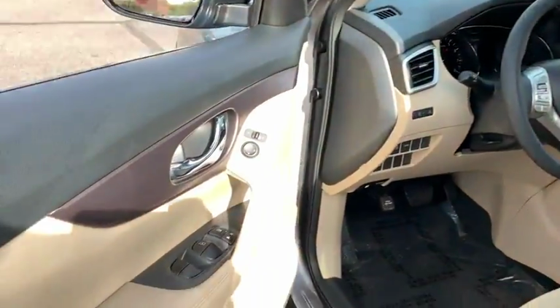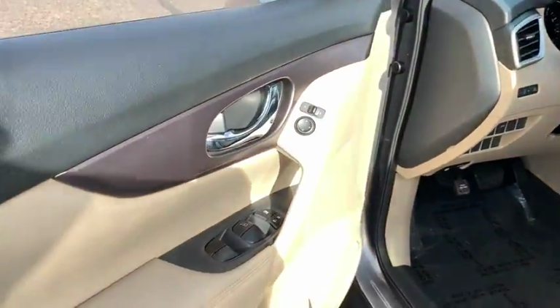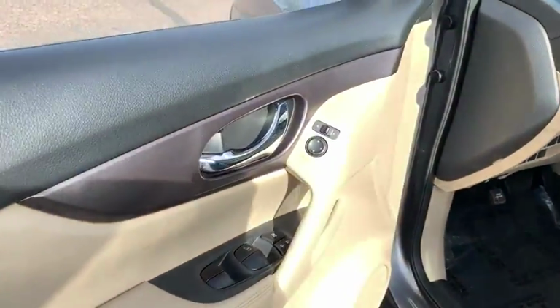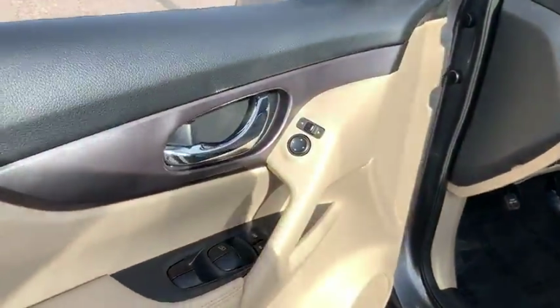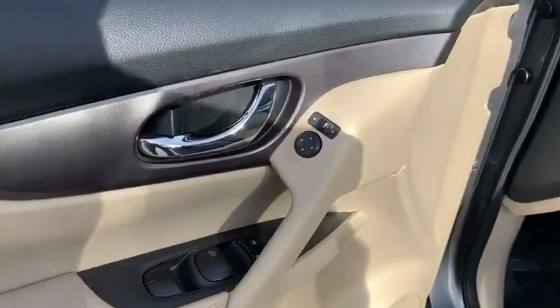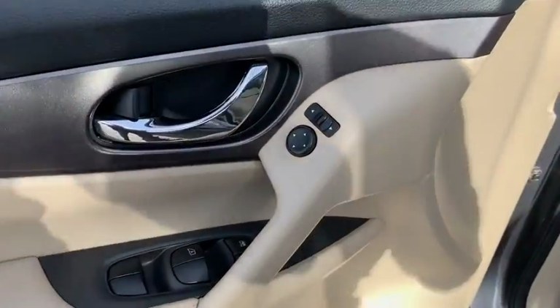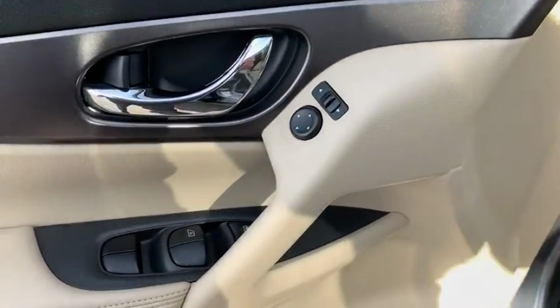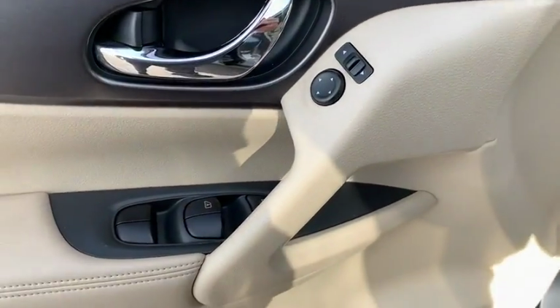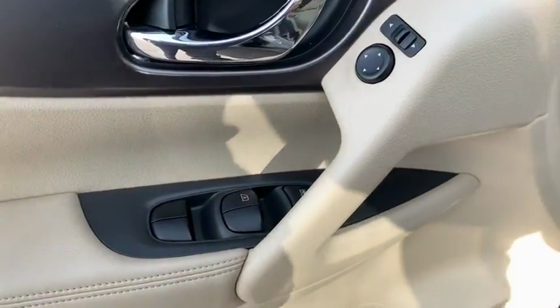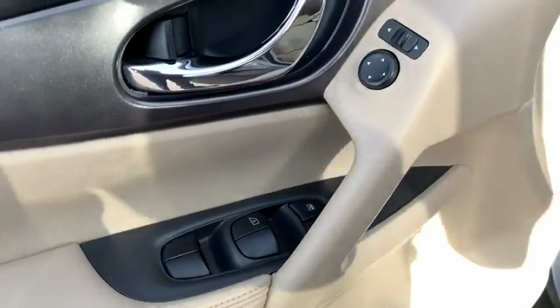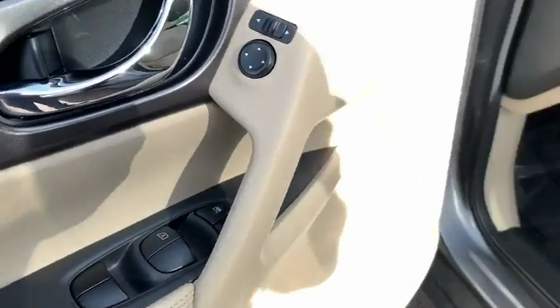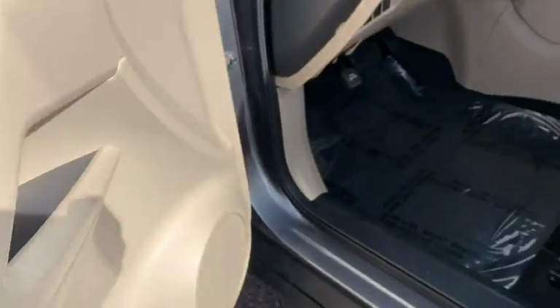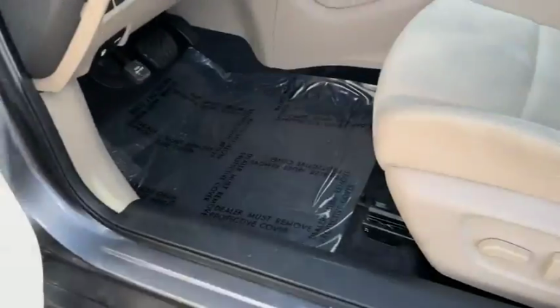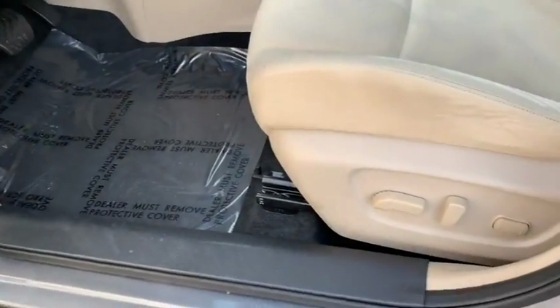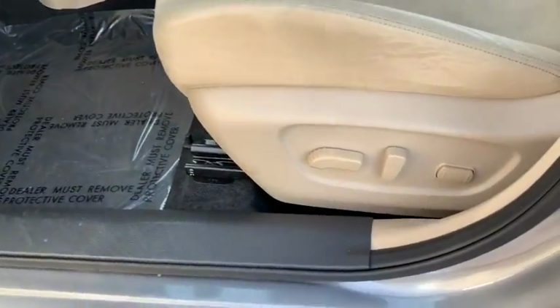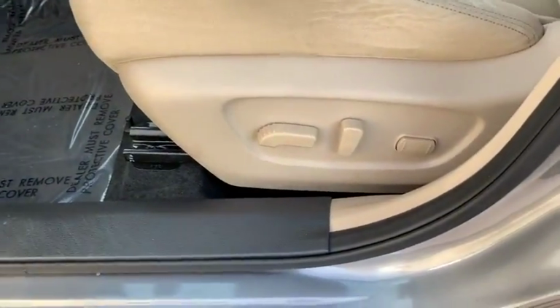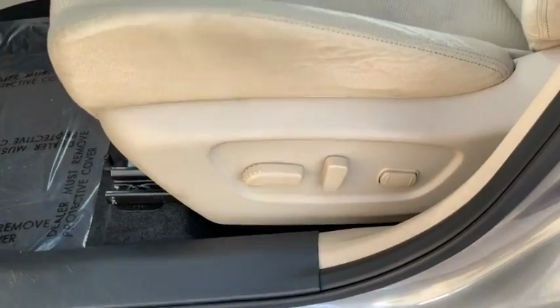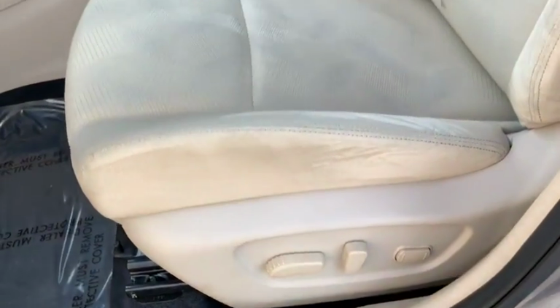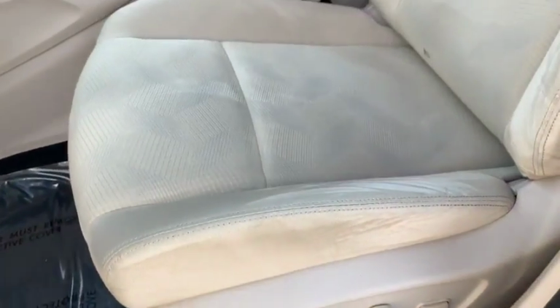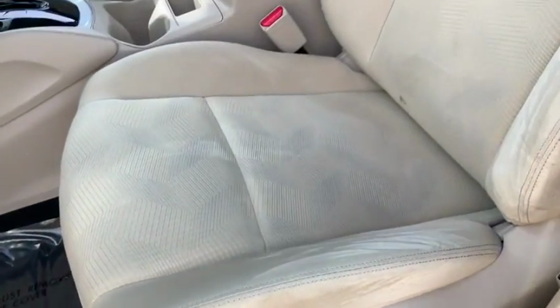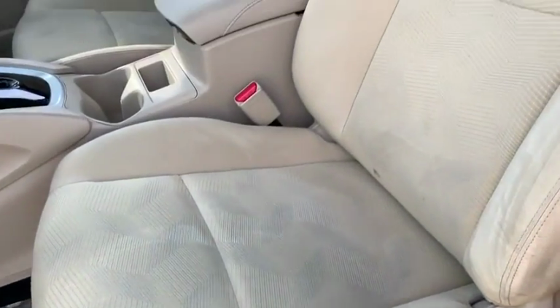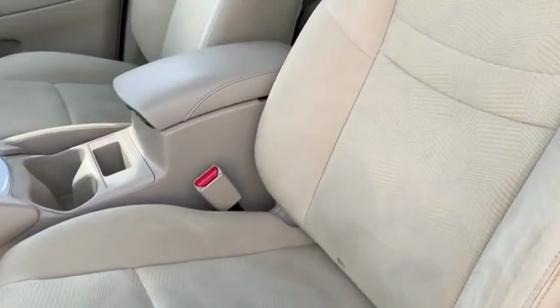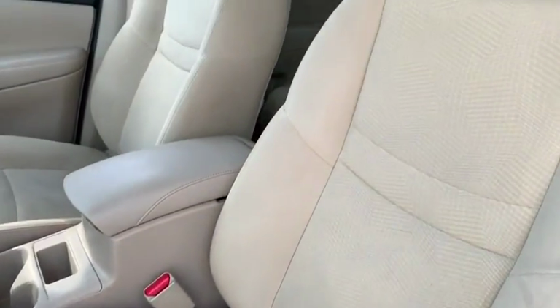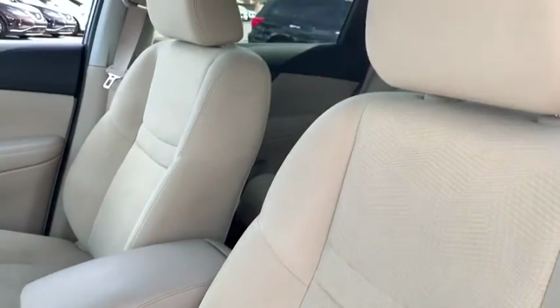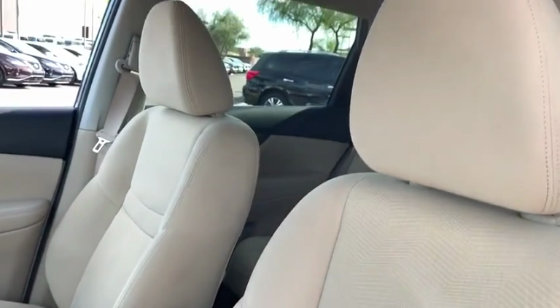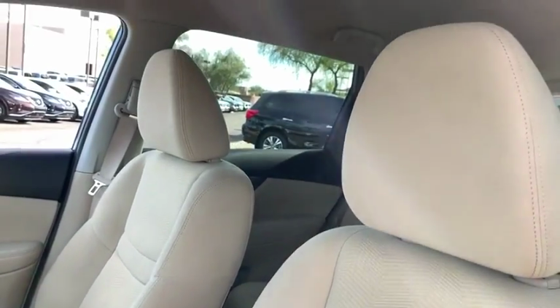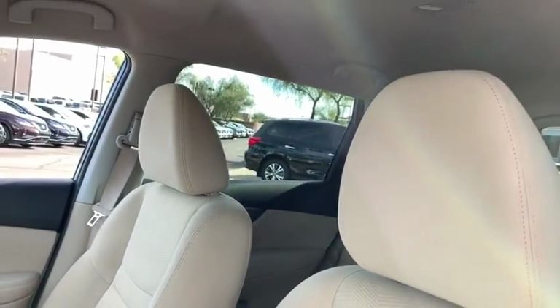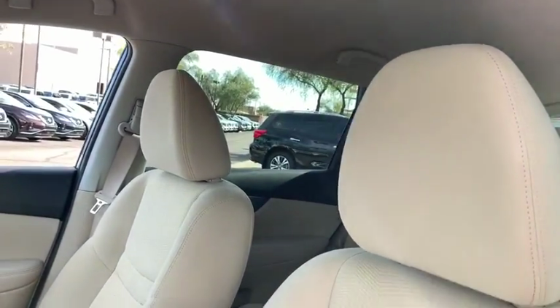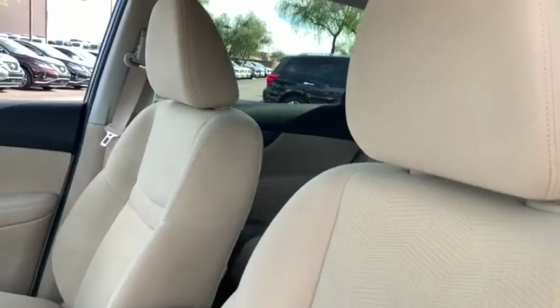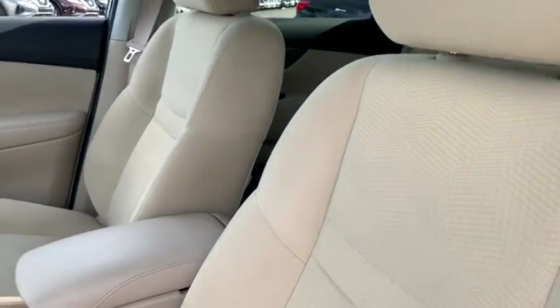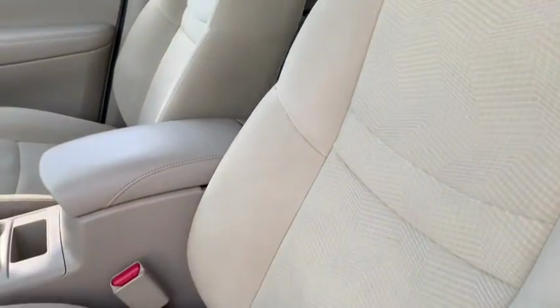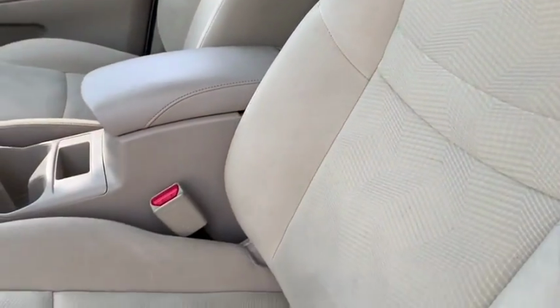This vehicle is Carfax certified one owner and qualifies for Carfax buyback guarantee. This isn't just a vehicle — it's an experience. So stop in for a test drive today. Nobody tops the Pinnacle deal. Nobody.